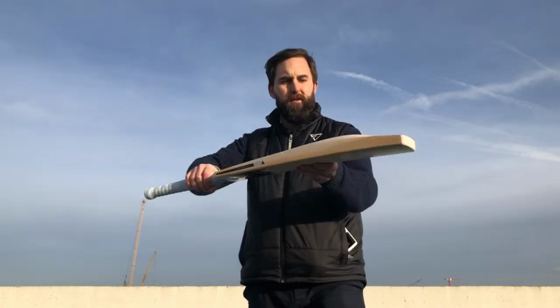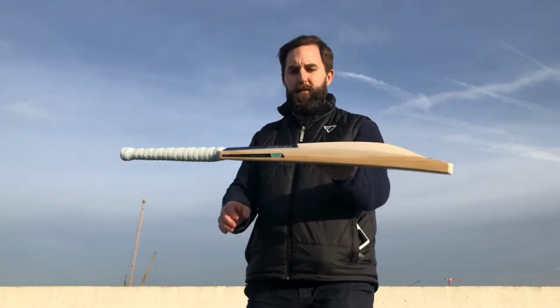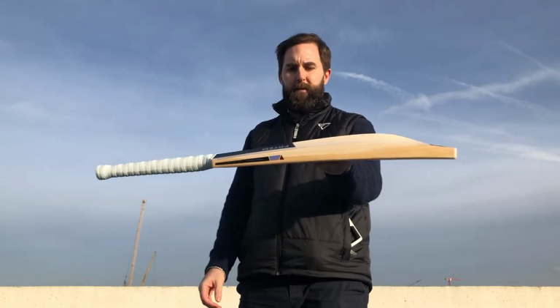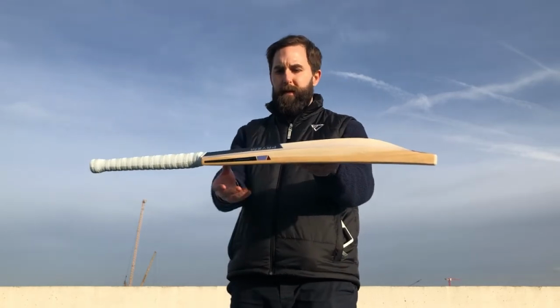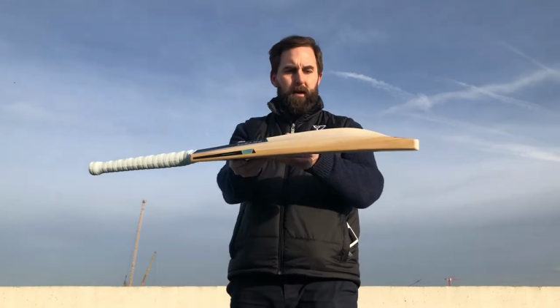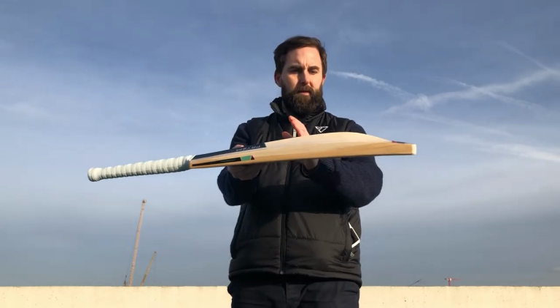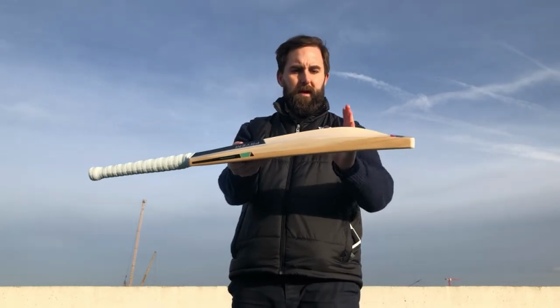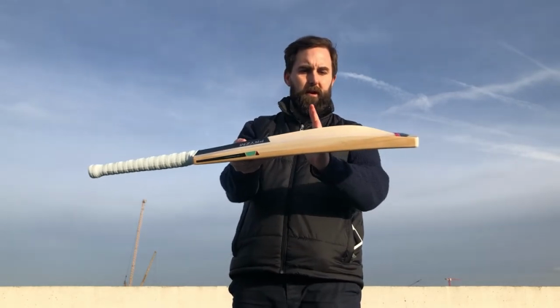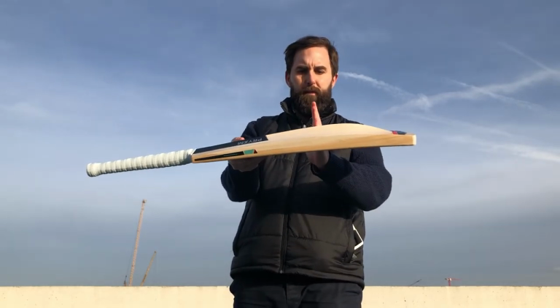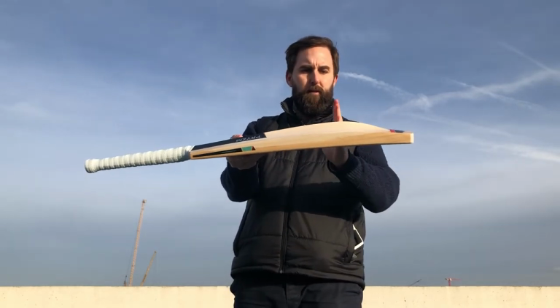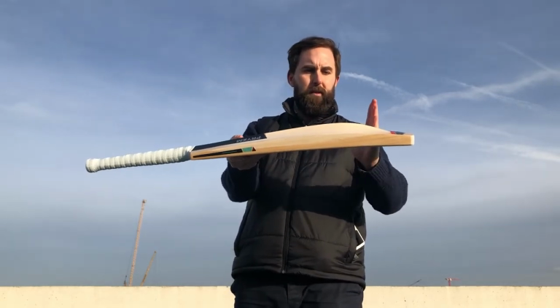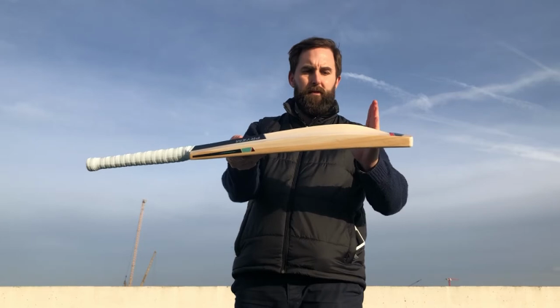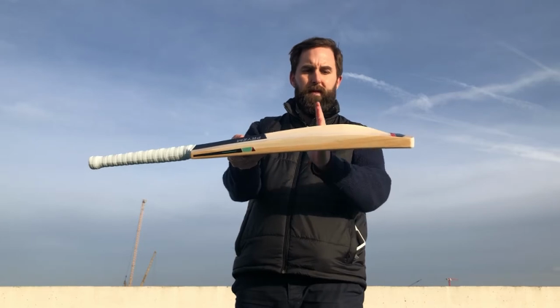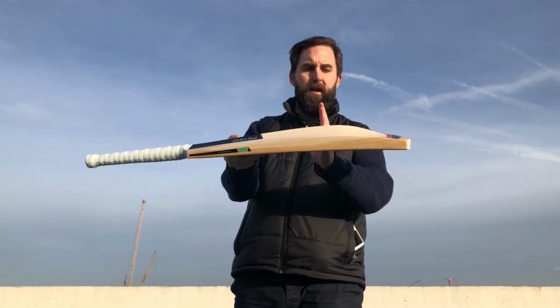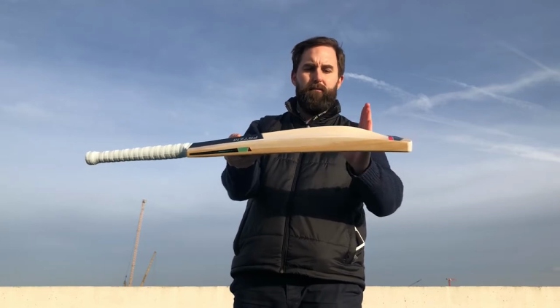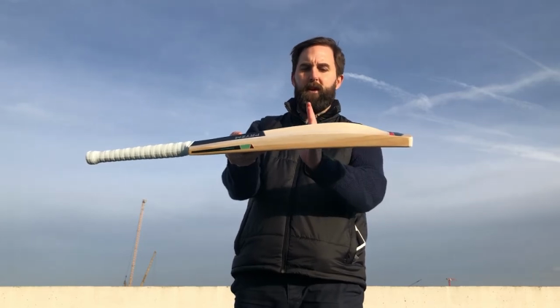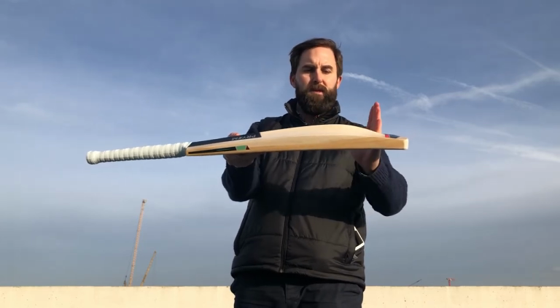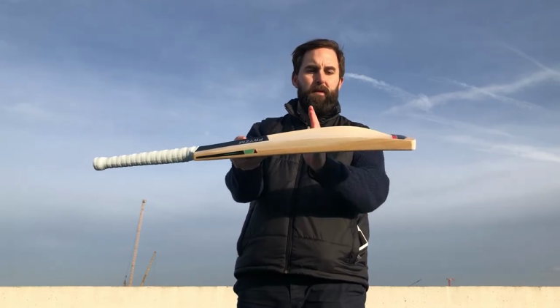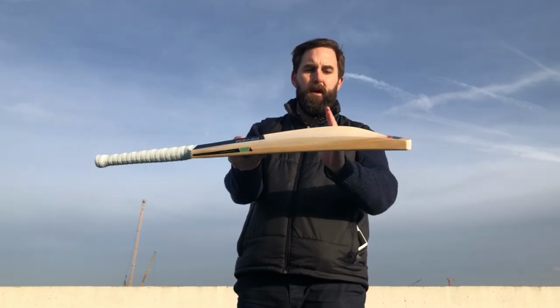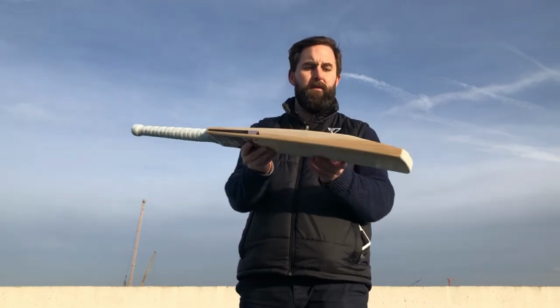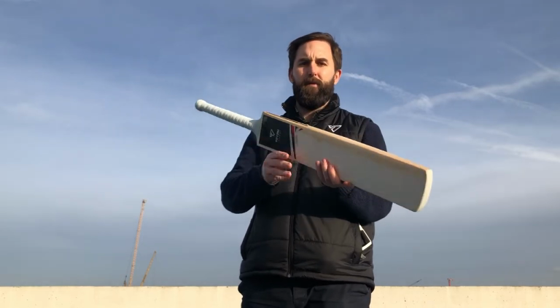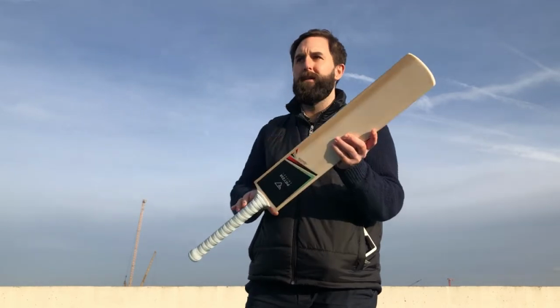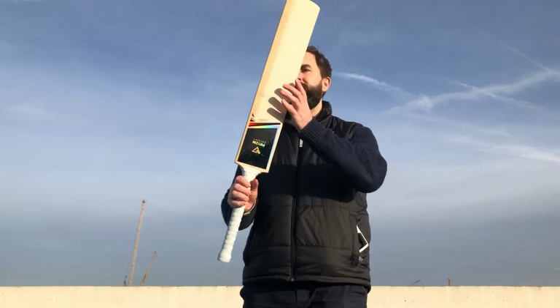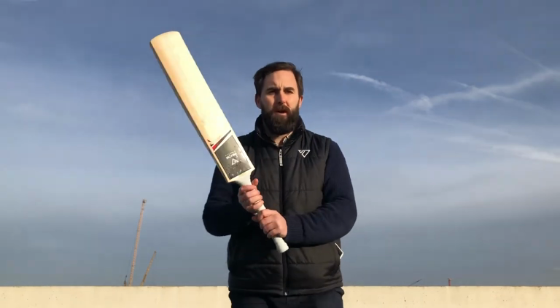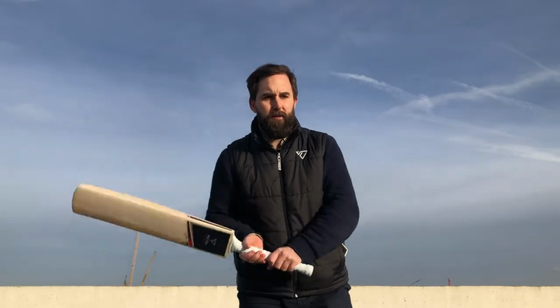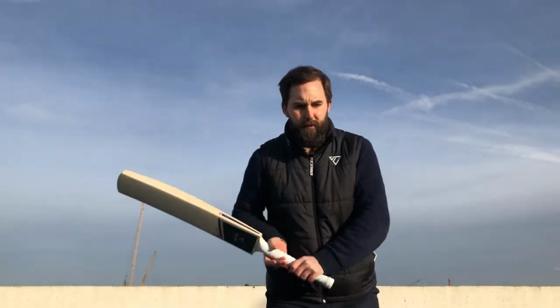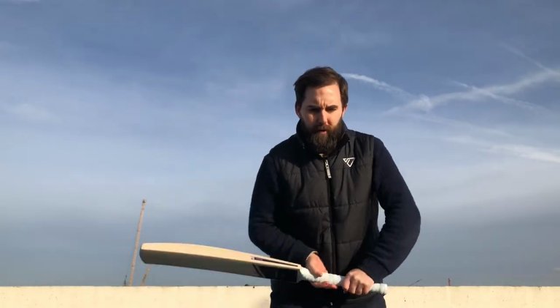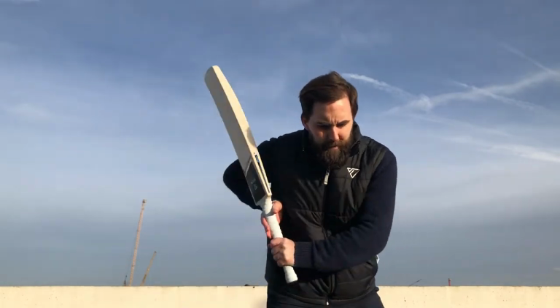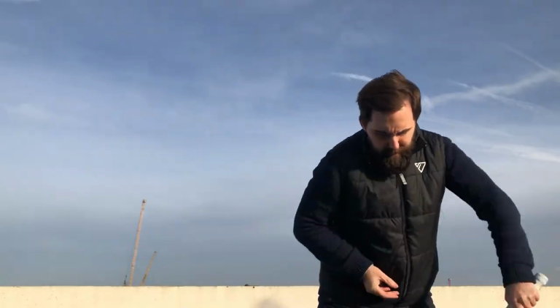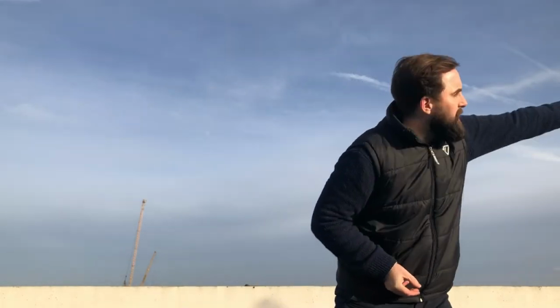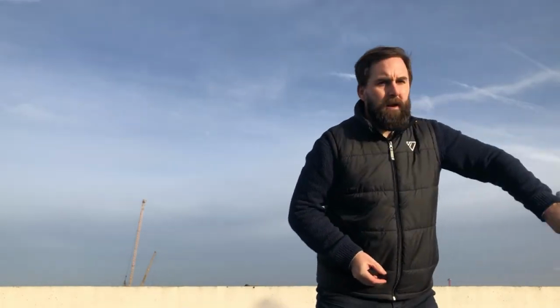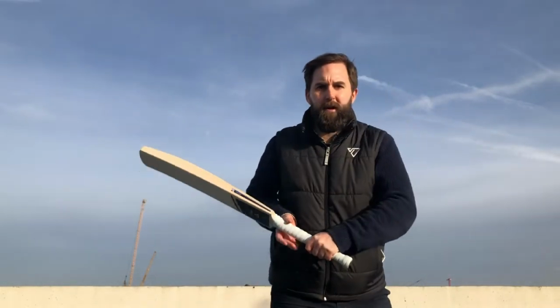Just to show you a bit more of the bat. You can see you're looking to play the ball anywhere sort of around there, which is the mid to low sweet spot. Very, very powerful bat, especially if you like playing the front foot drives. It's great with a lovely pick up.